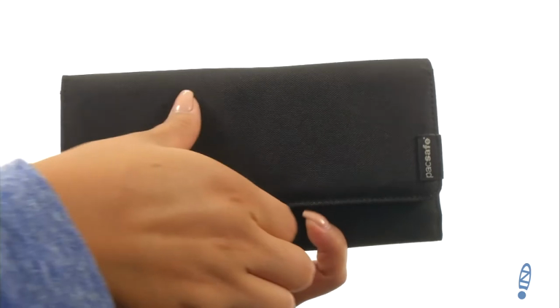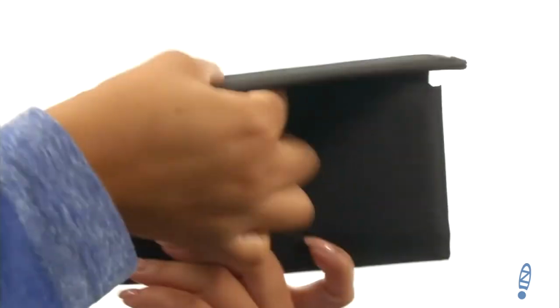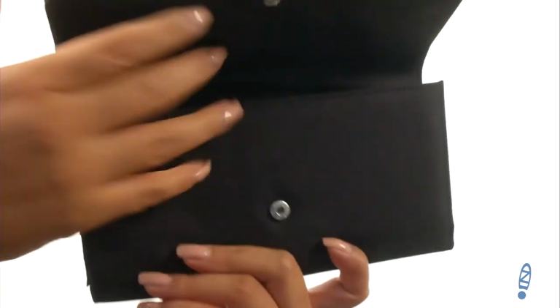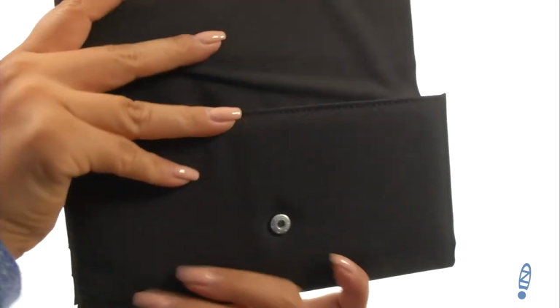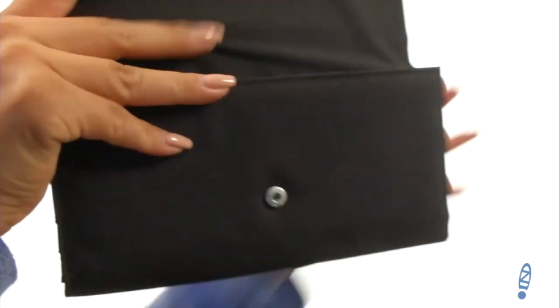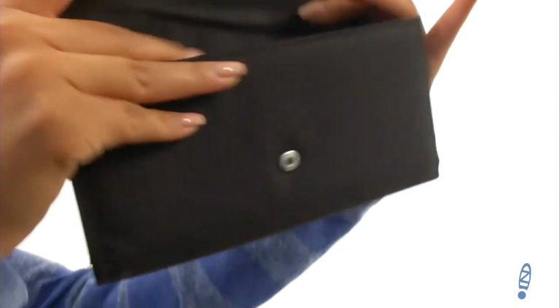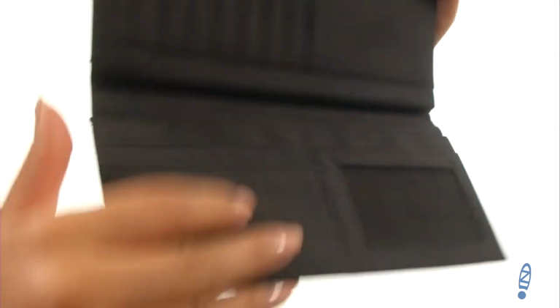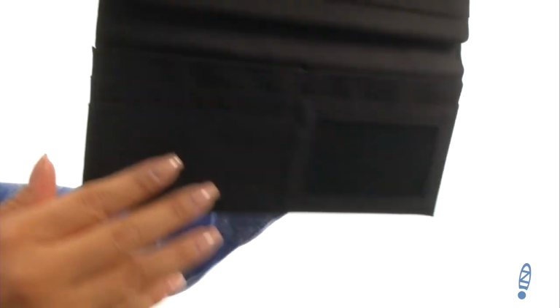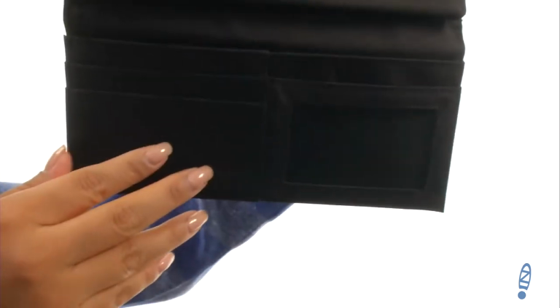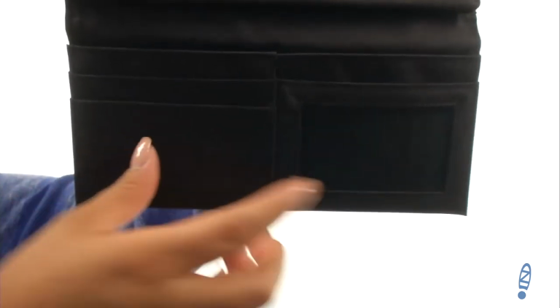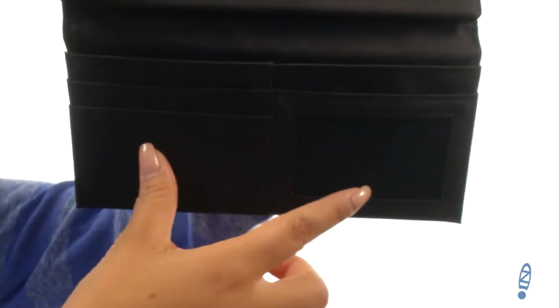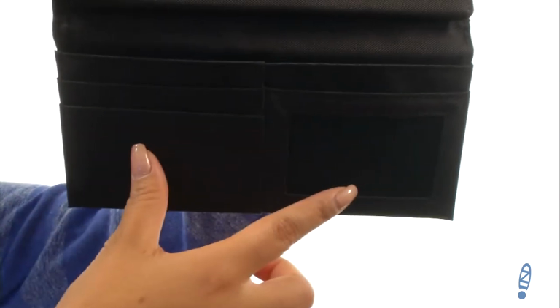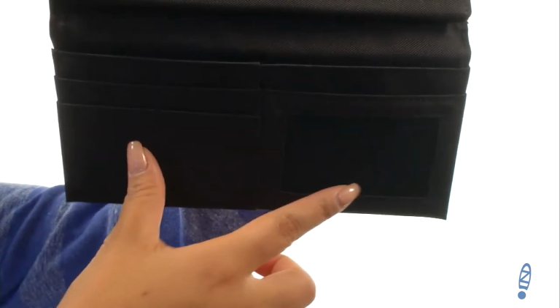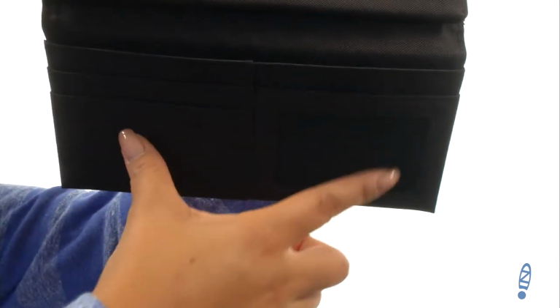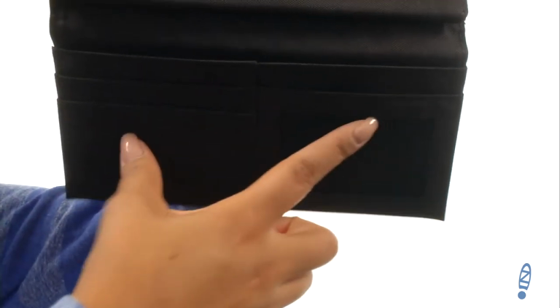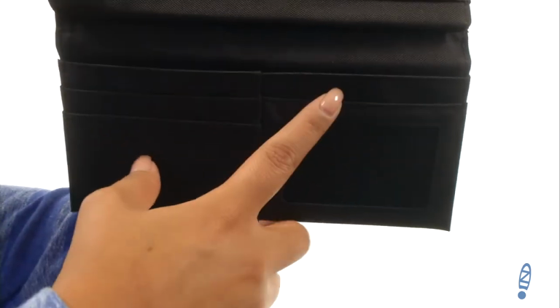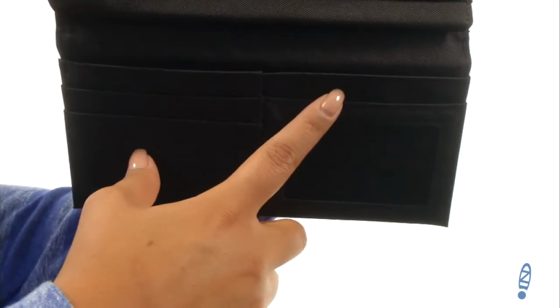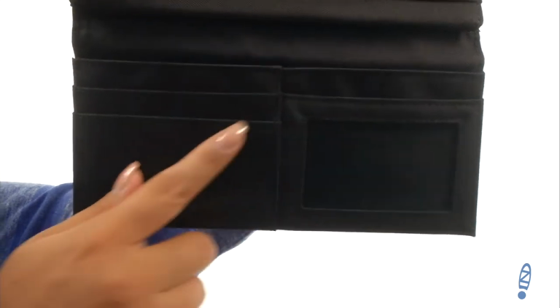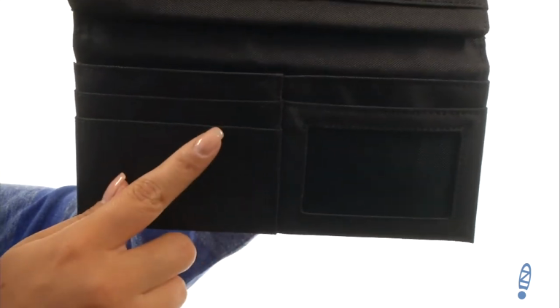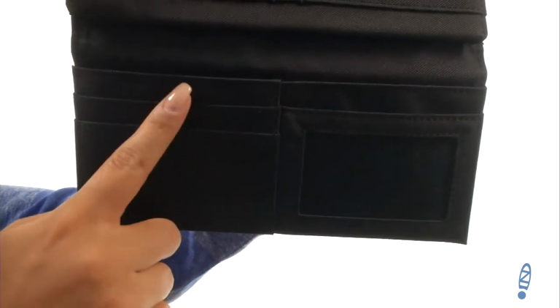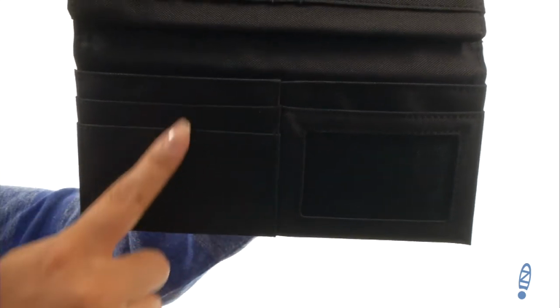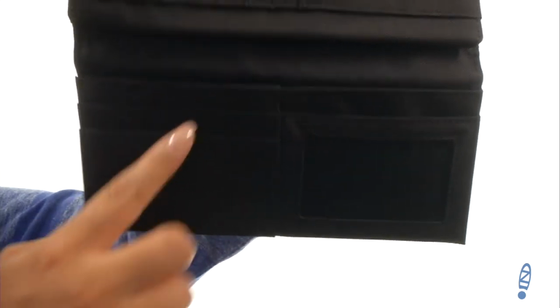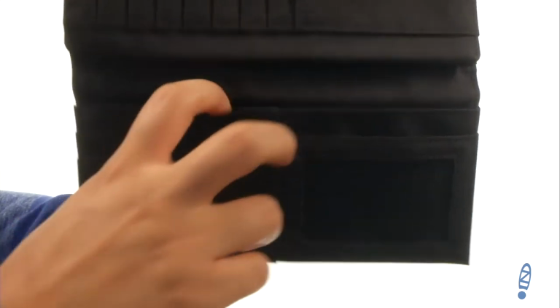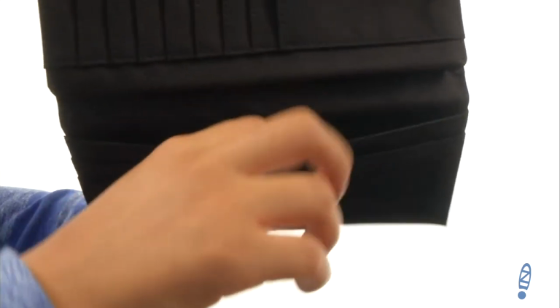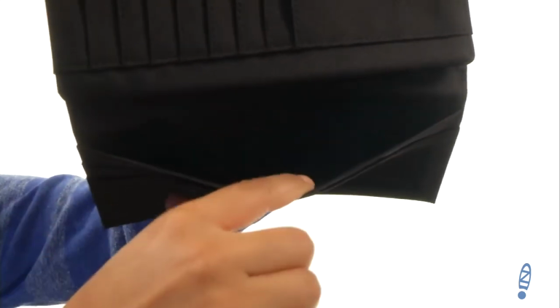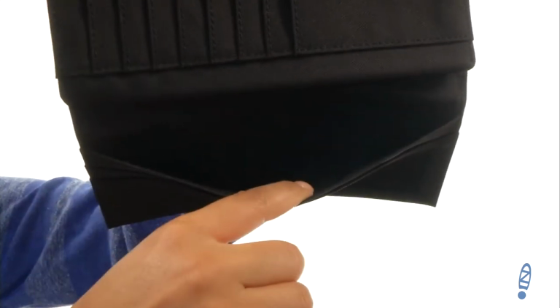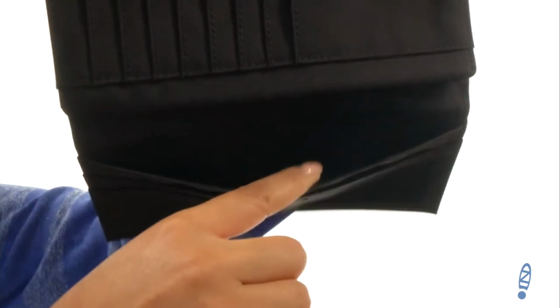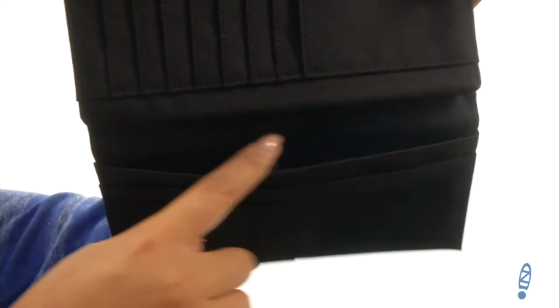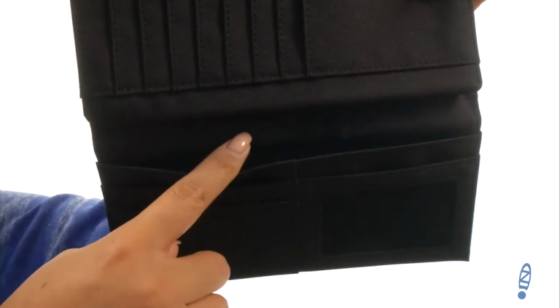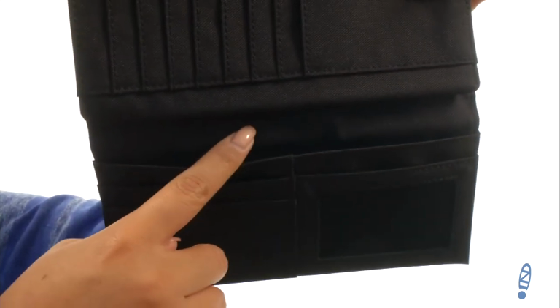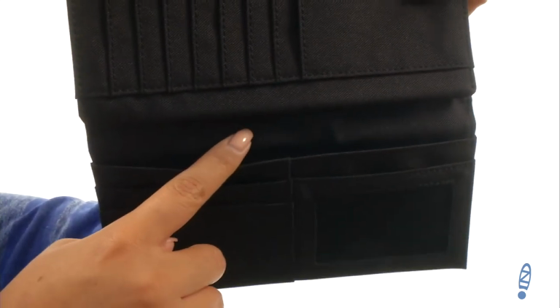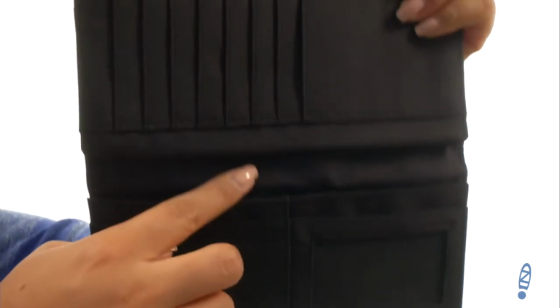The main compartment opens up just like that. On the inside it offers an ID pocket, two credit card slots, and a slip pocket that's great for housing your currency.